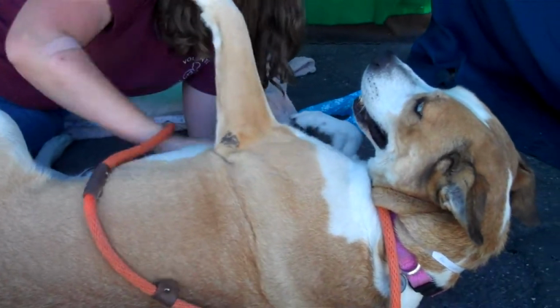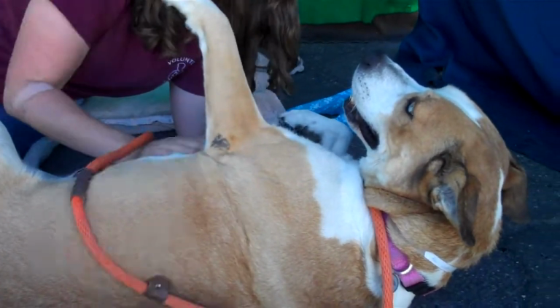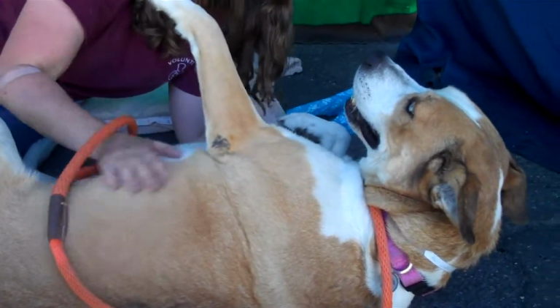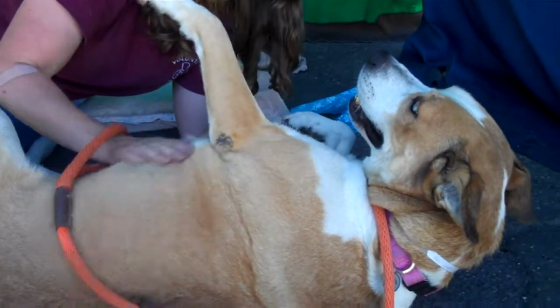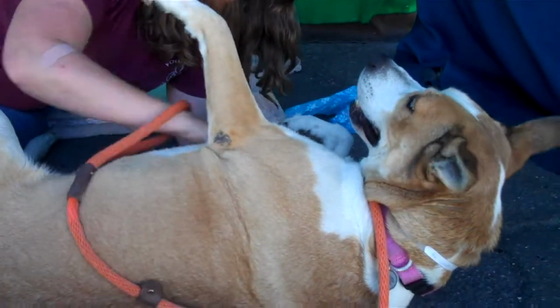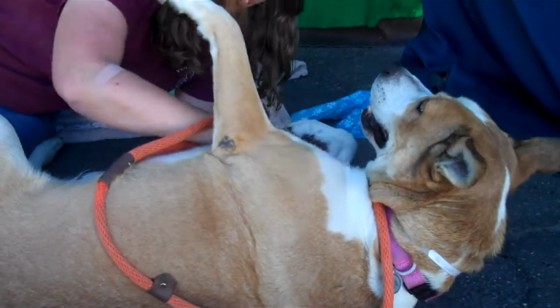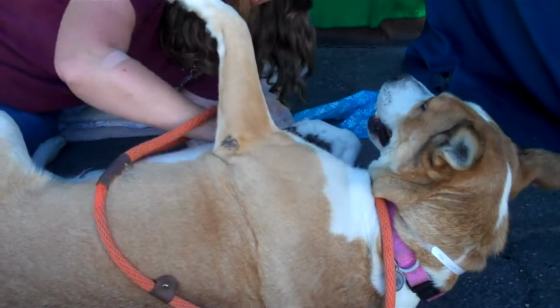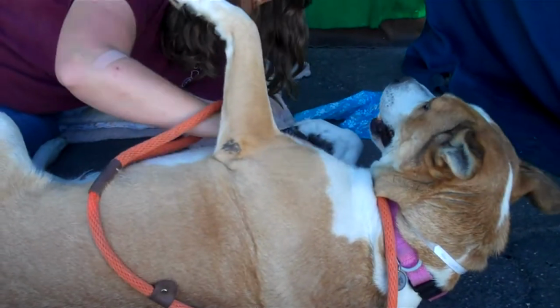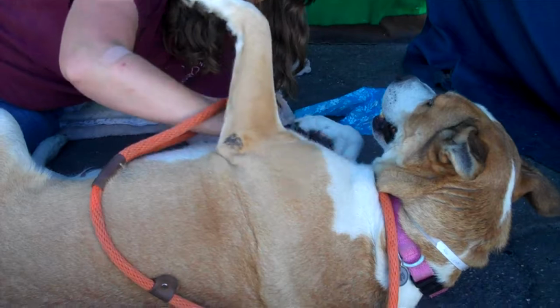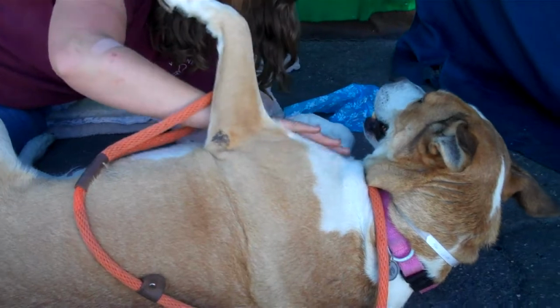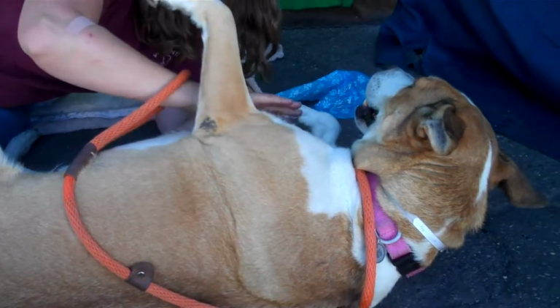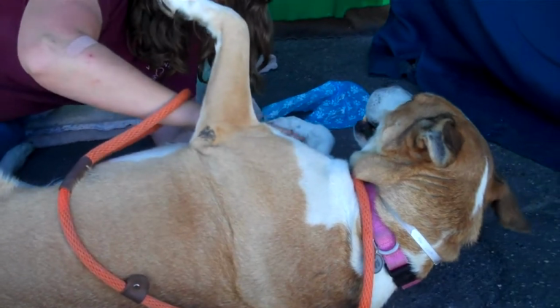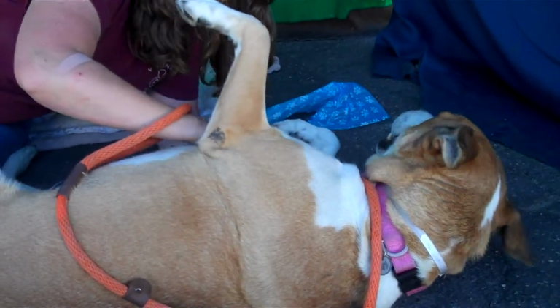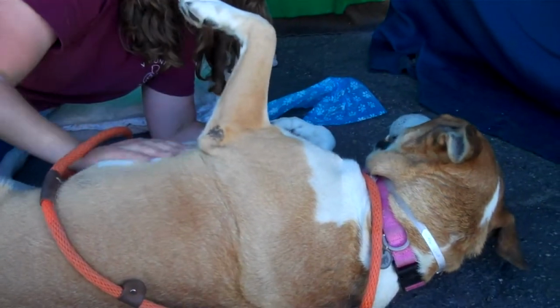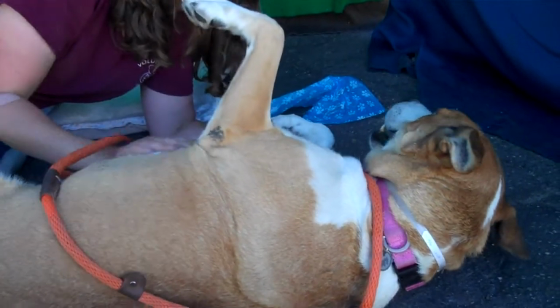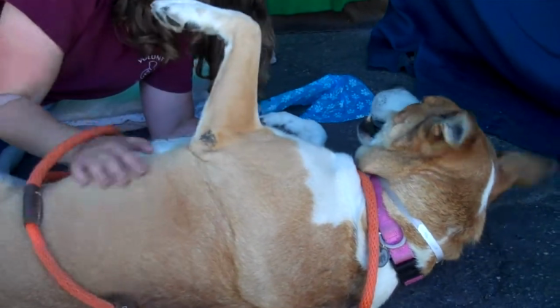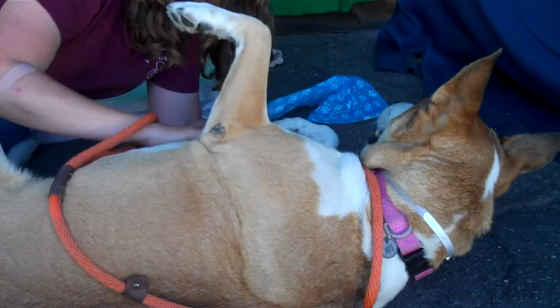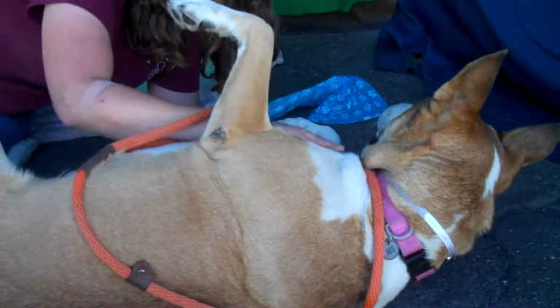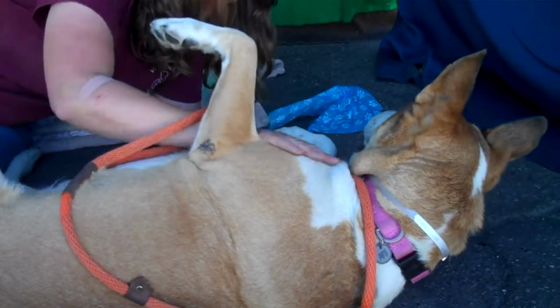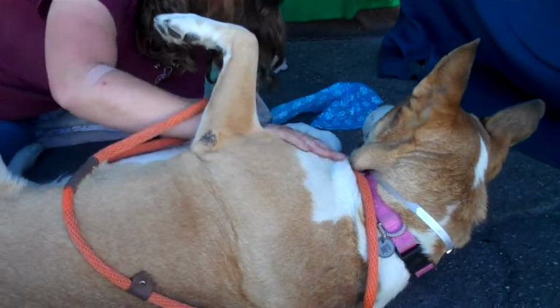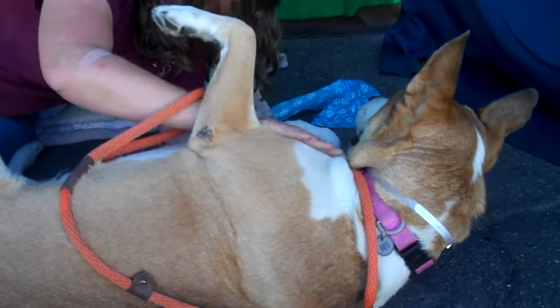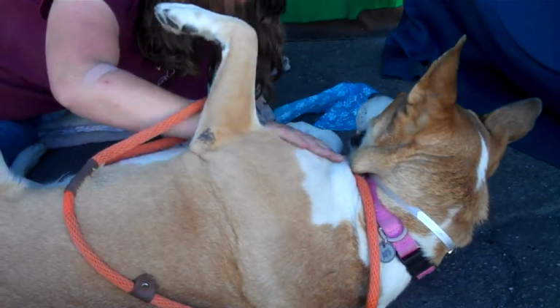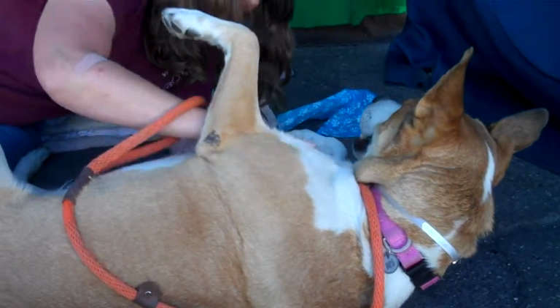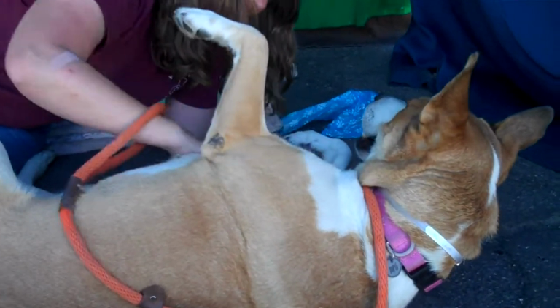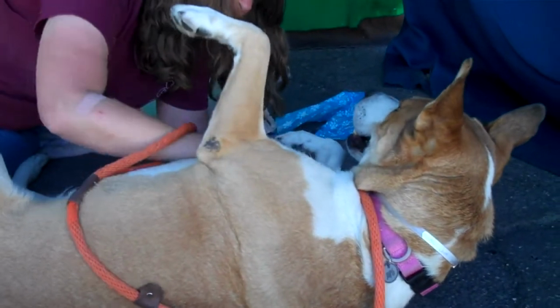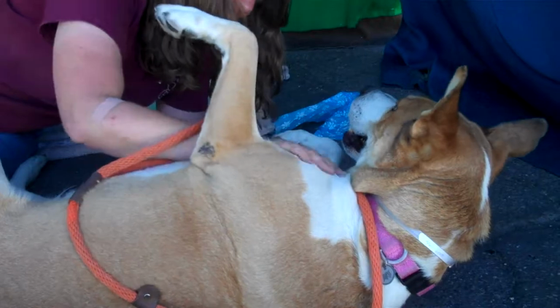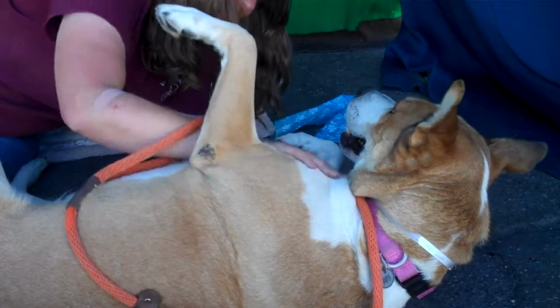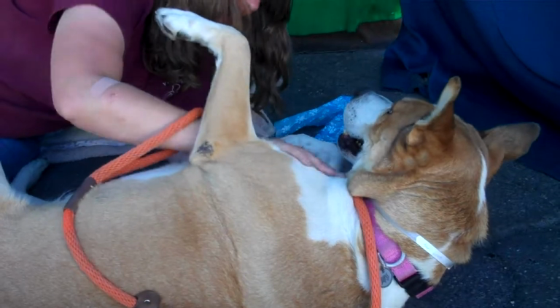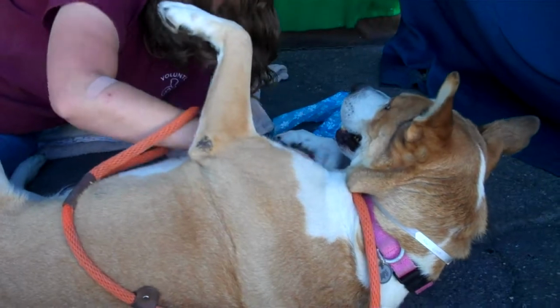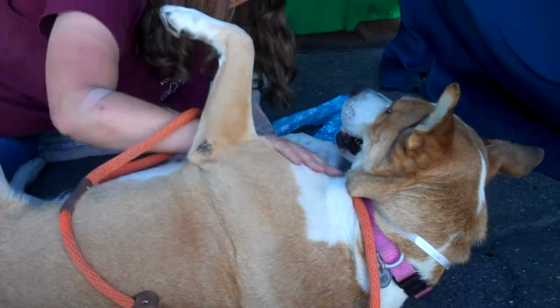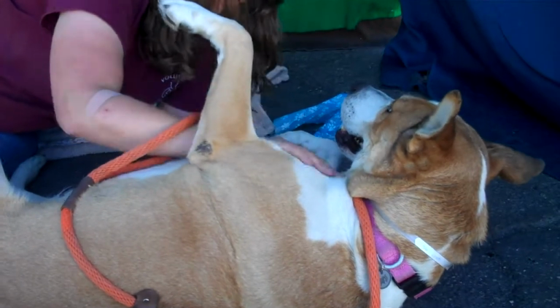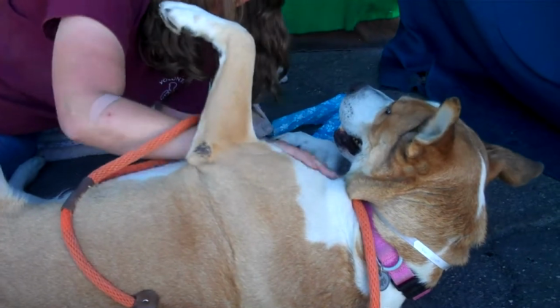This girl is interested in other dogs that she's been in contact with today. She likes to lead on a leash — she gets happy that she's going somewhere. And she'd just be a fabulous, fabulous family dog. I mean, just amazing.